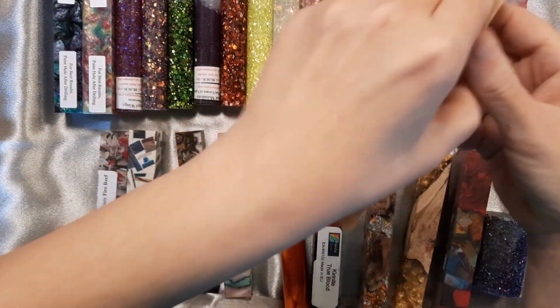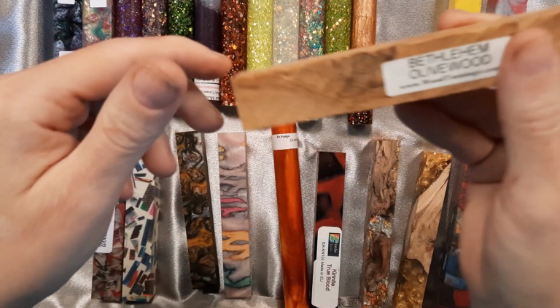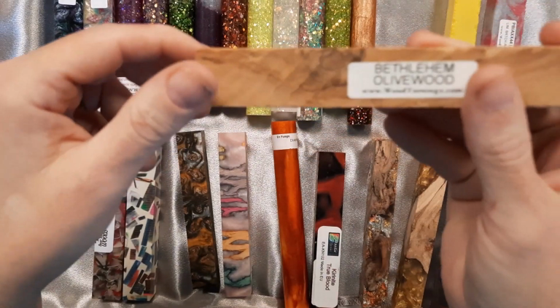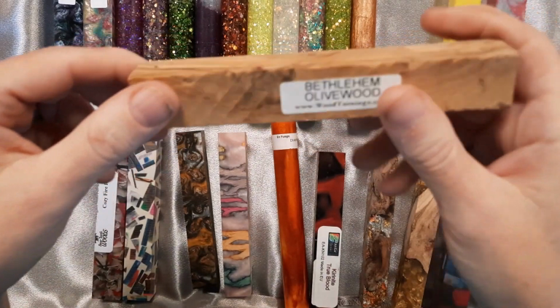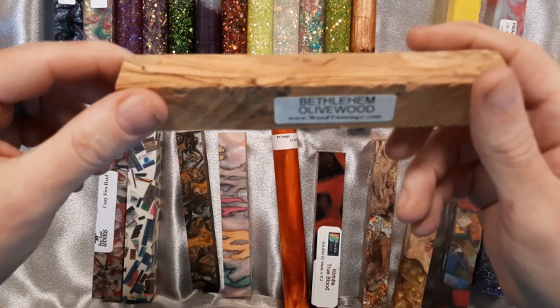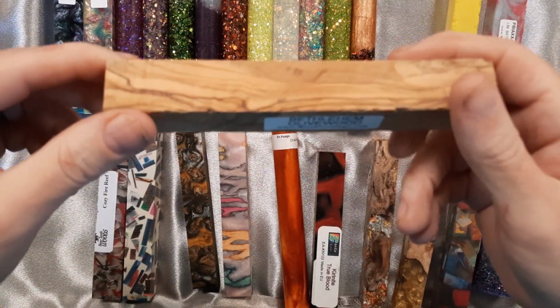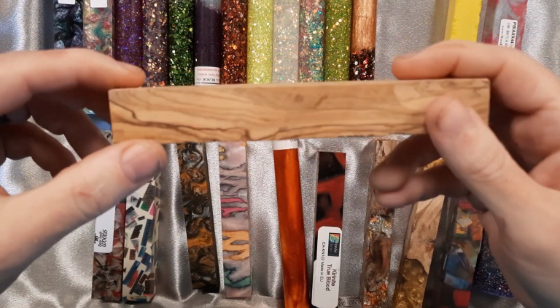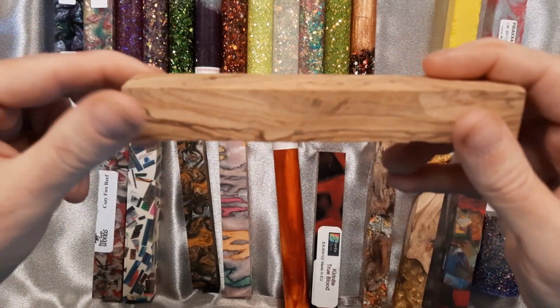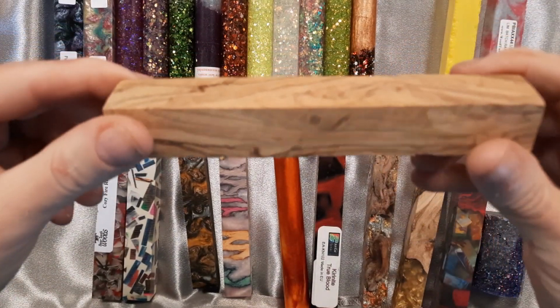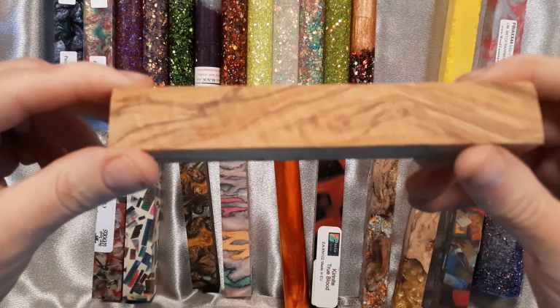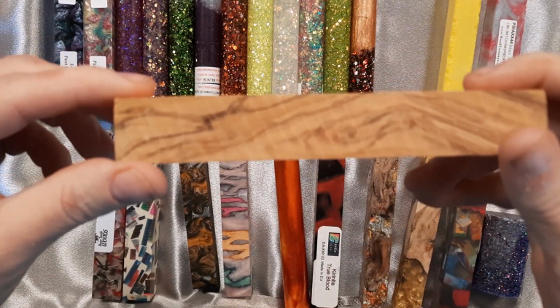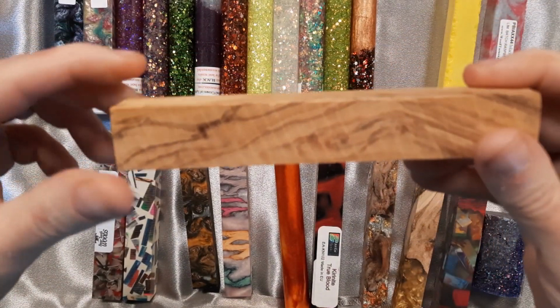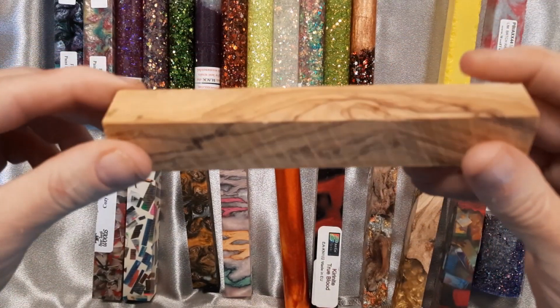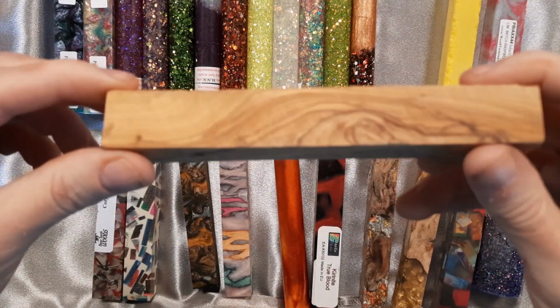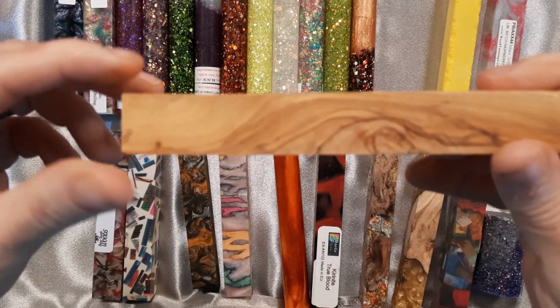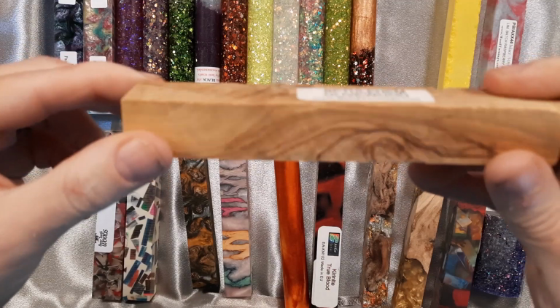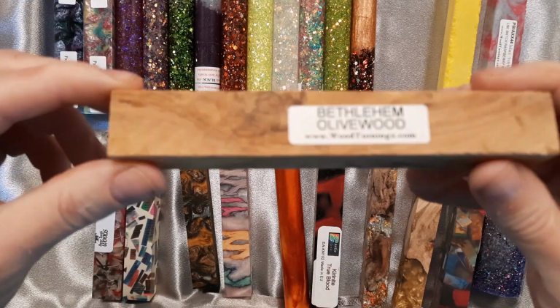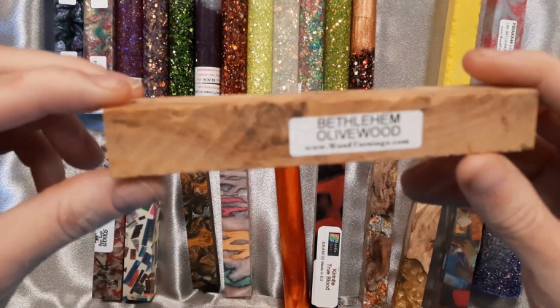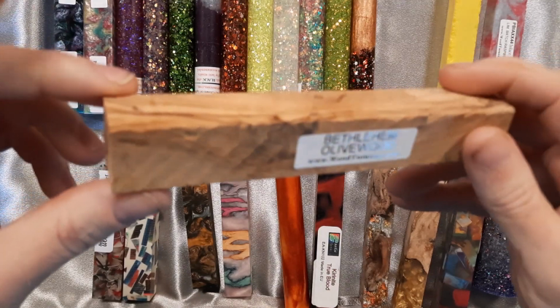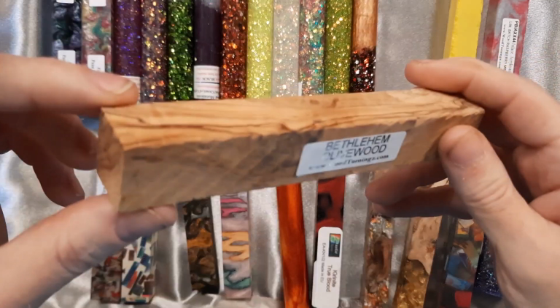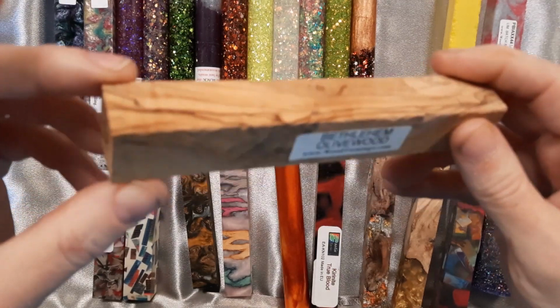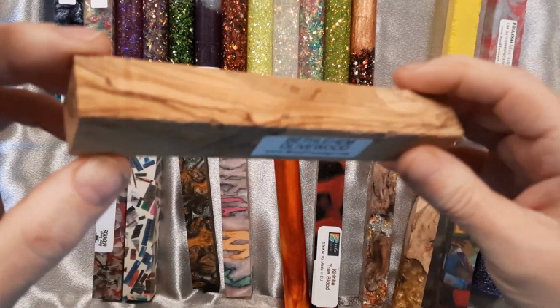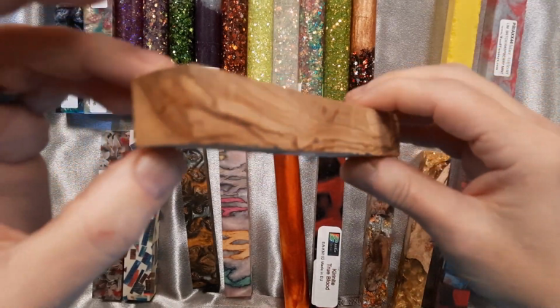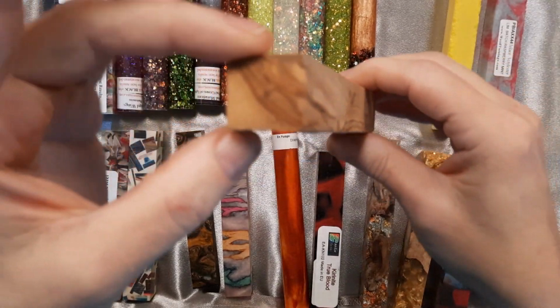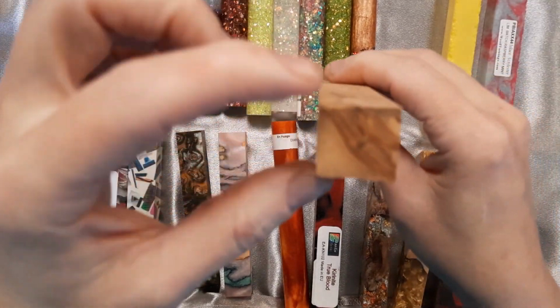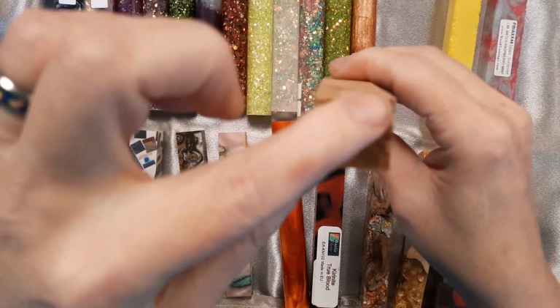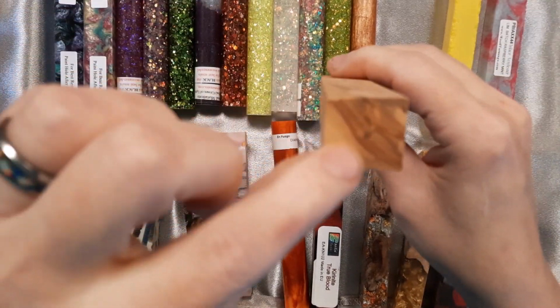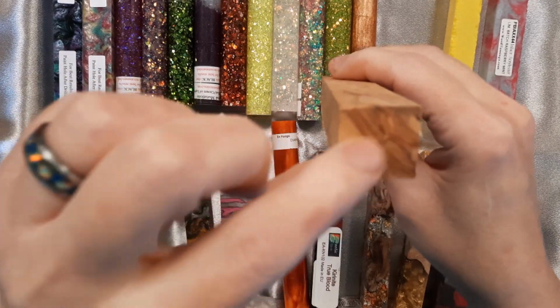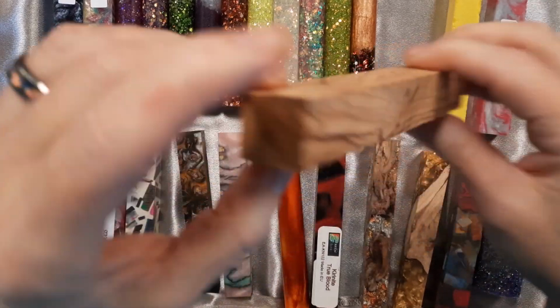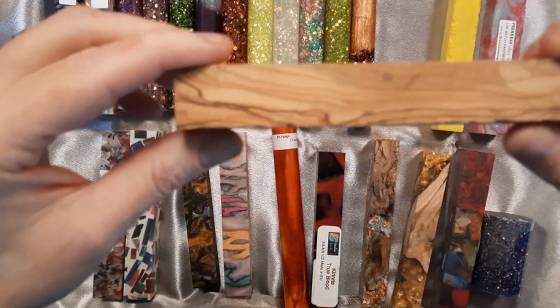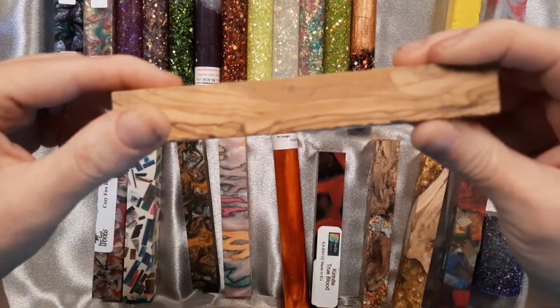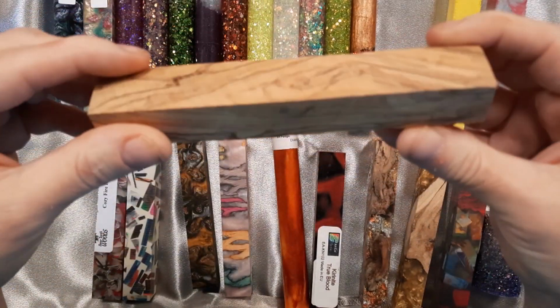This one is from Wood Turnings. It is Bethlehem Olive Wood, and it's kind of sneaky. When you look at this blank you can't tell that inside it's going to have a really pretty grain pattern. I'm going to show you the end here — you can see that it's got some grain hidden on the inside.